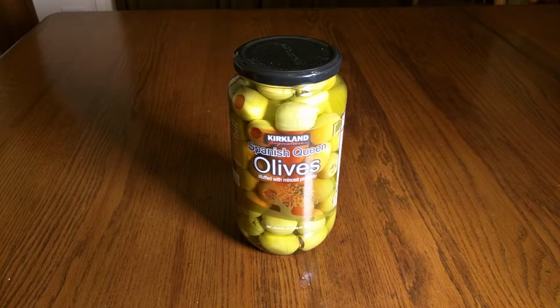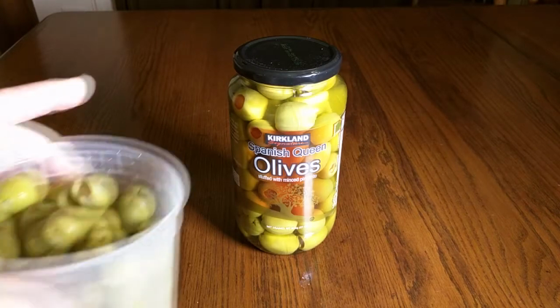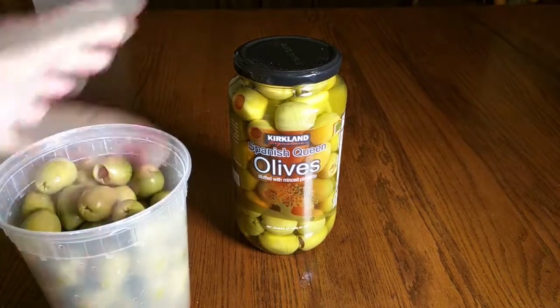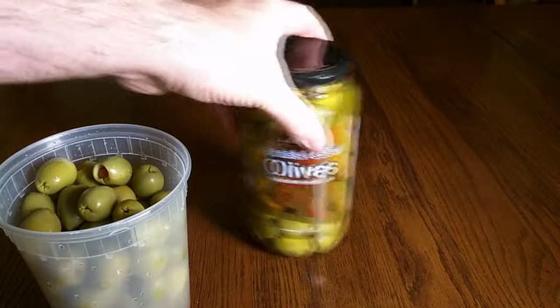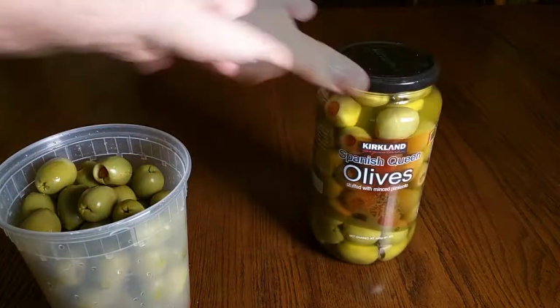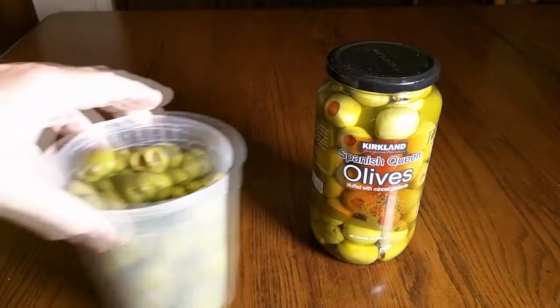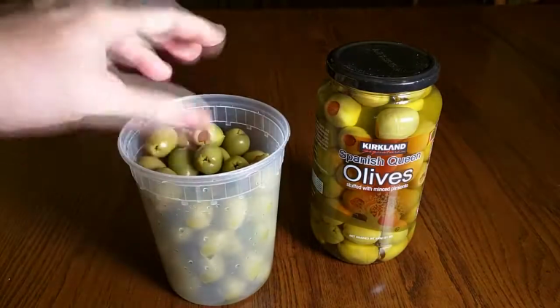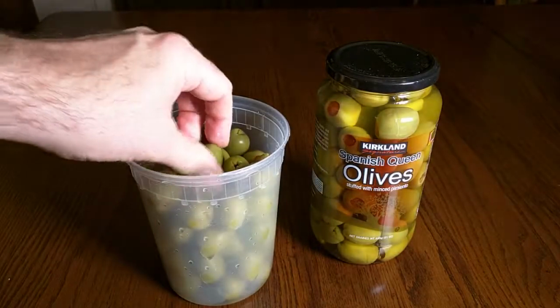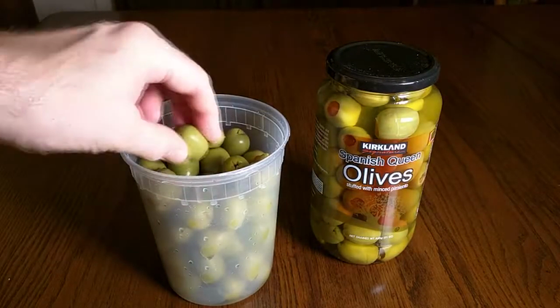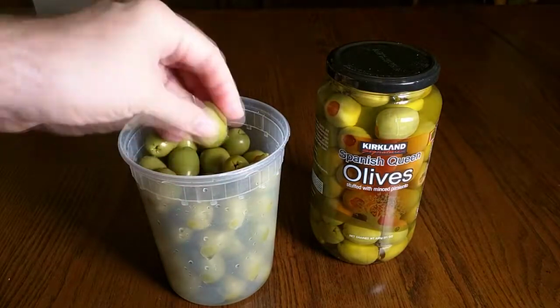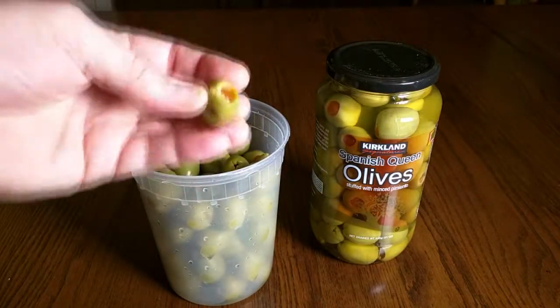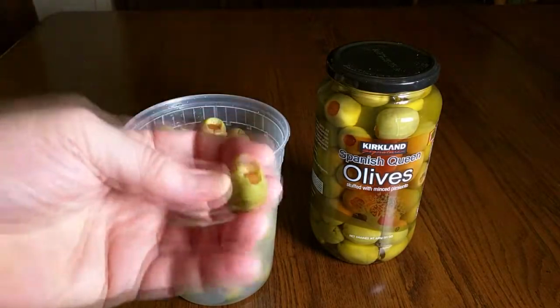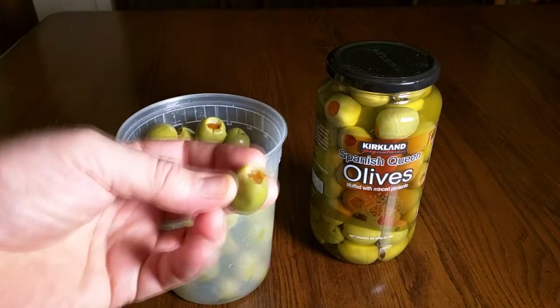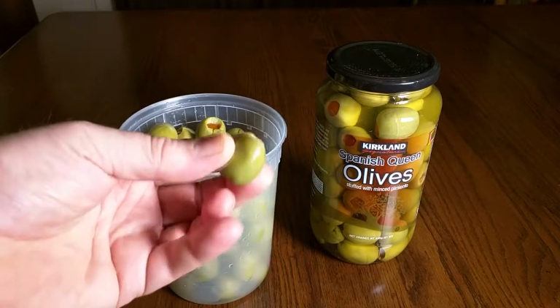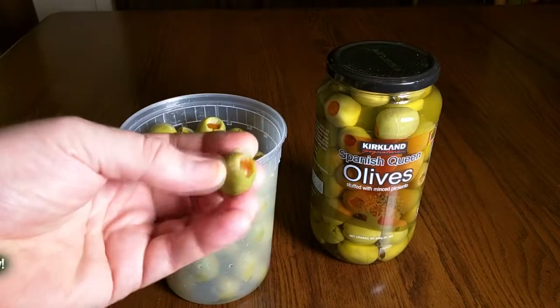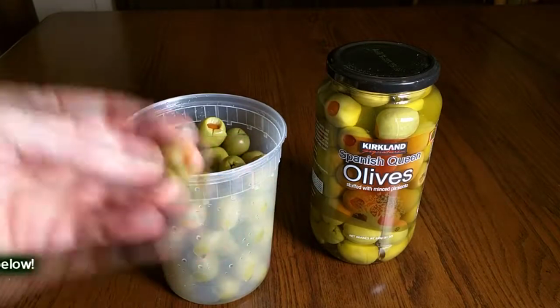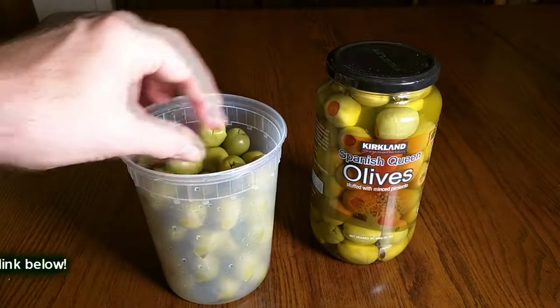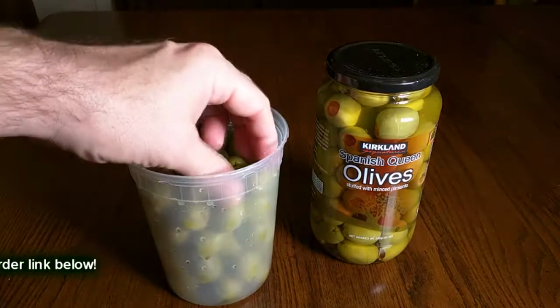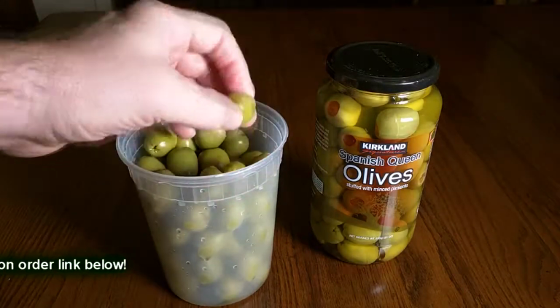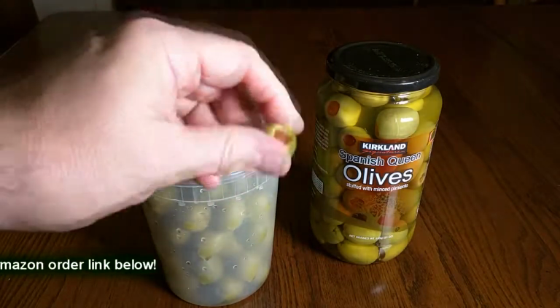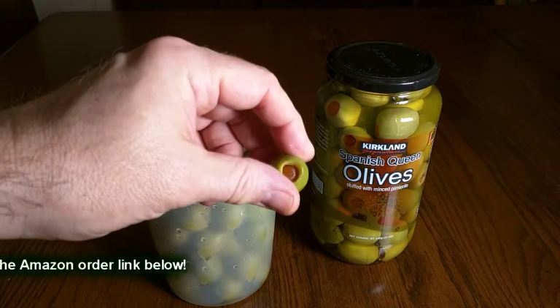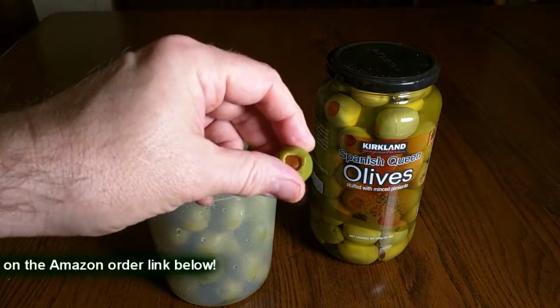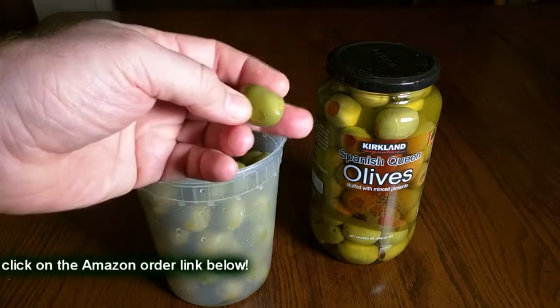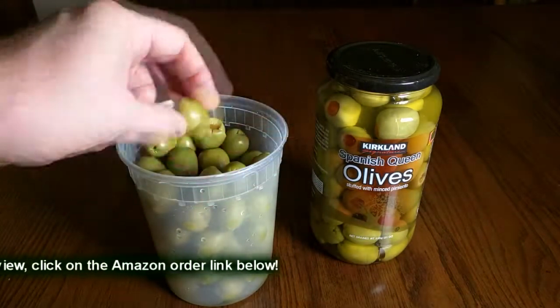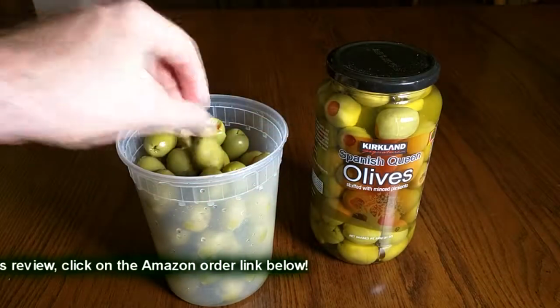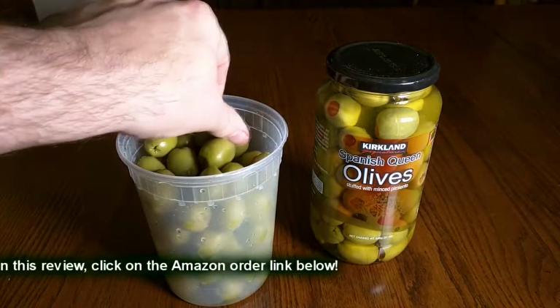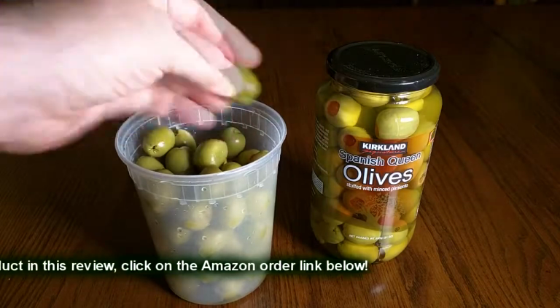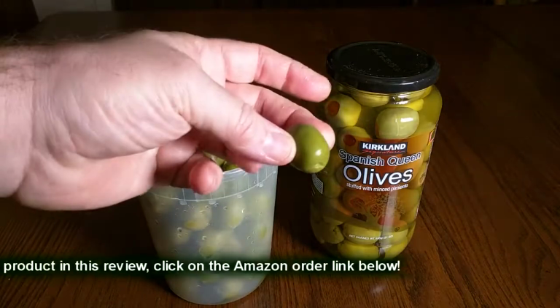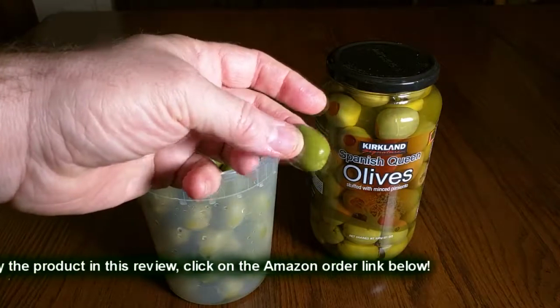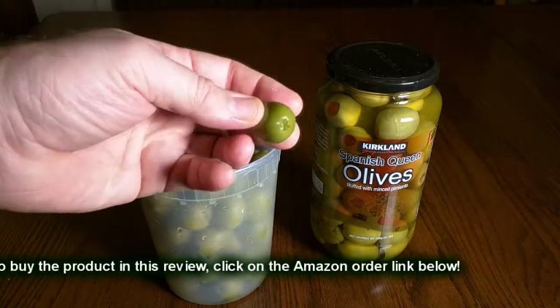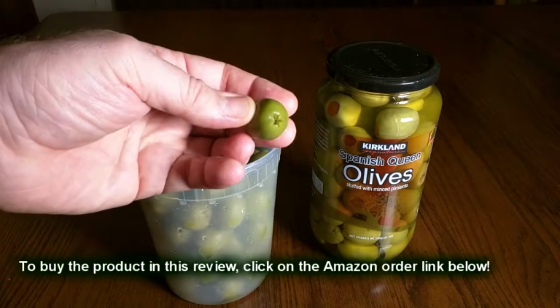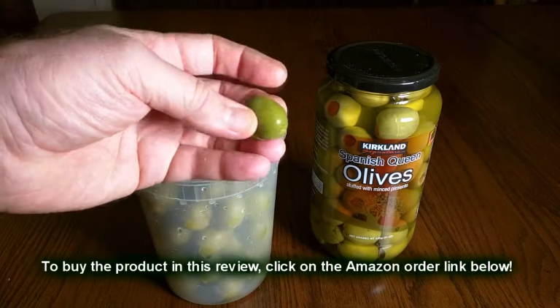I have some out of the container already and you can get a close-up look of them right there. See the pimento stuffed inside there — they're really good. They have a nice texture.